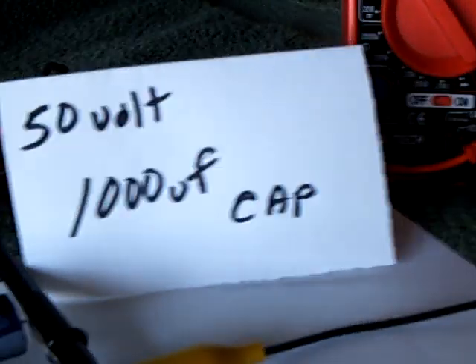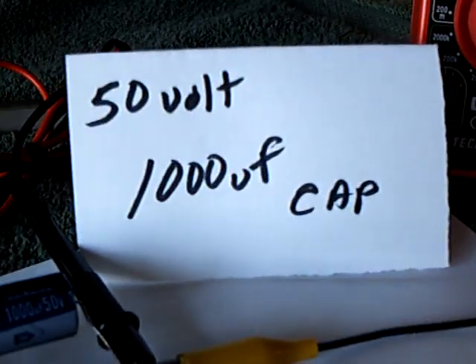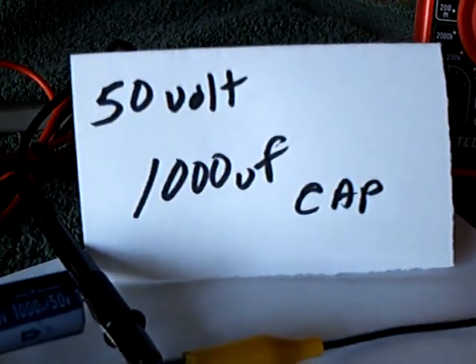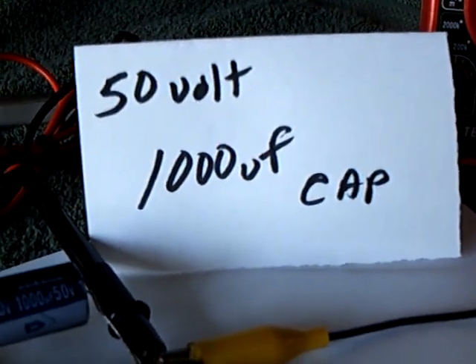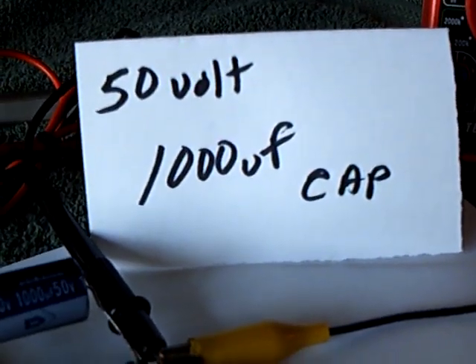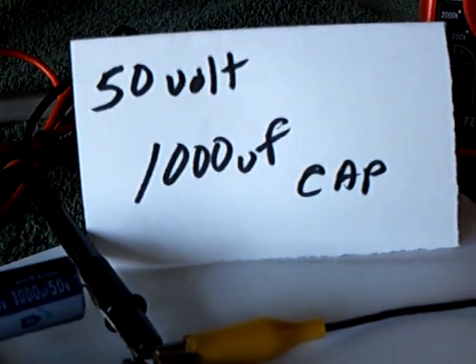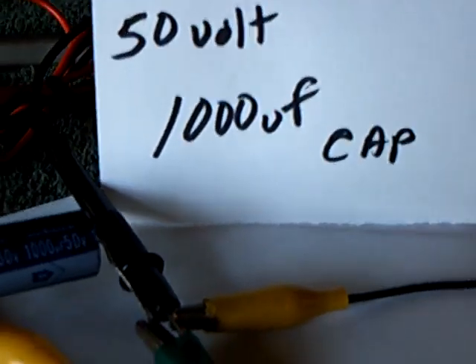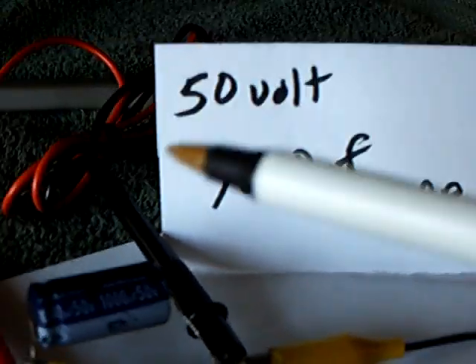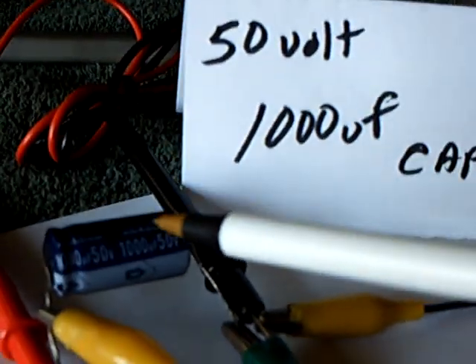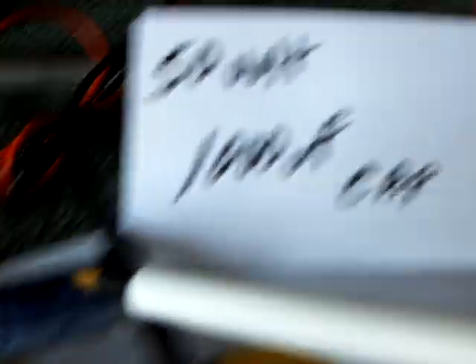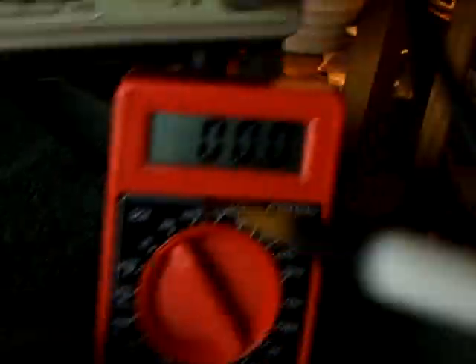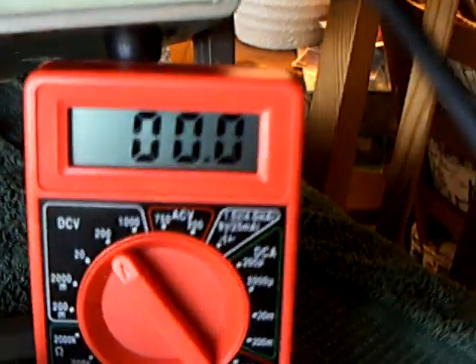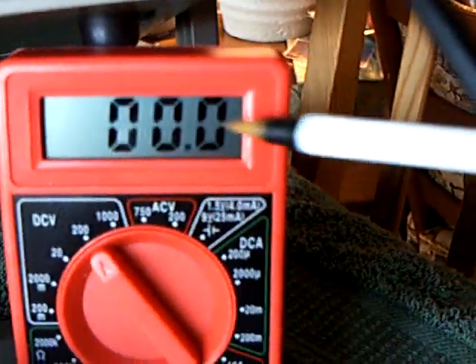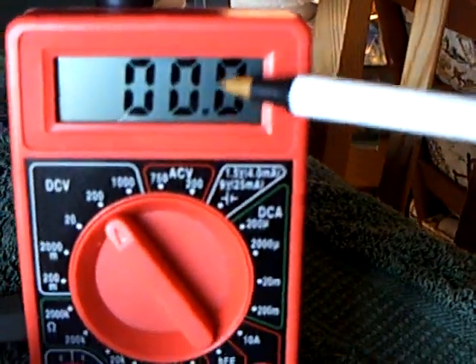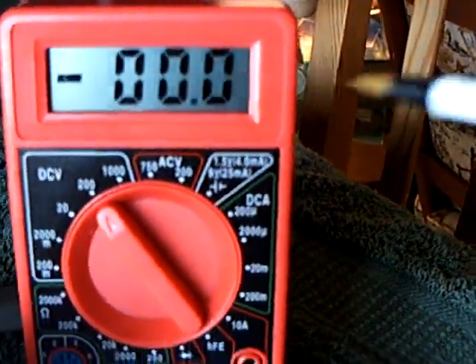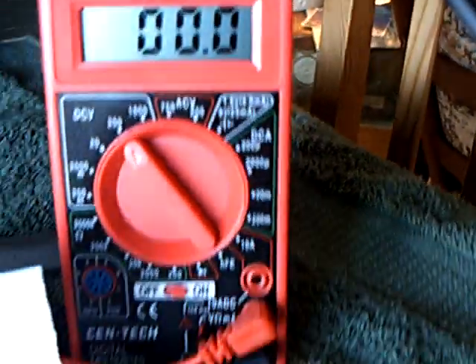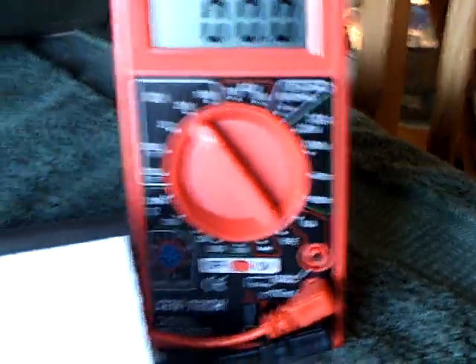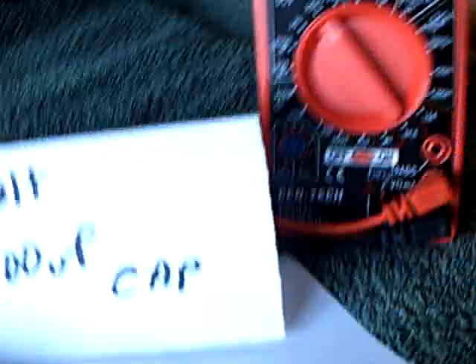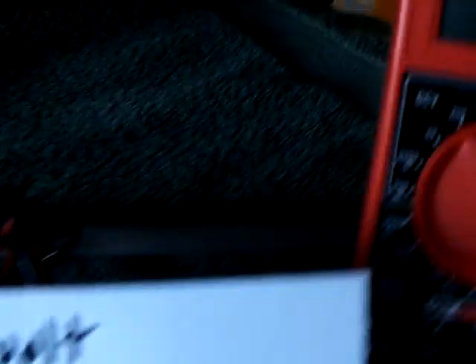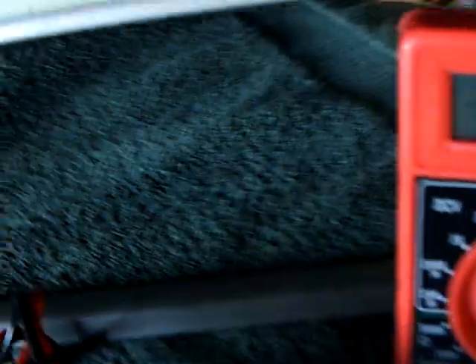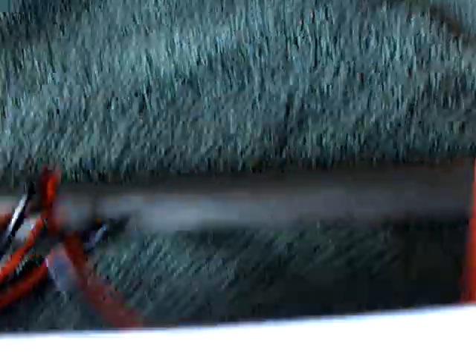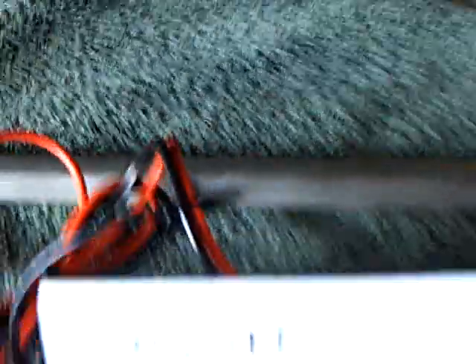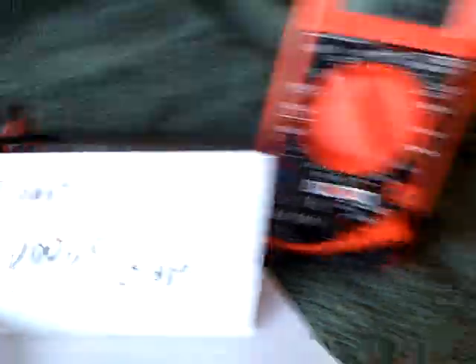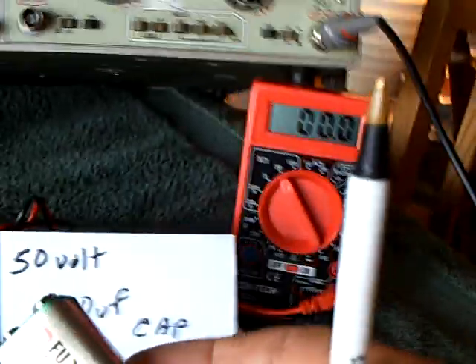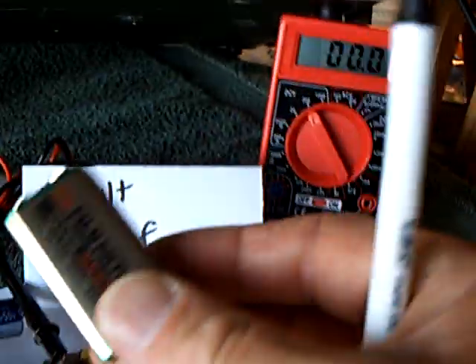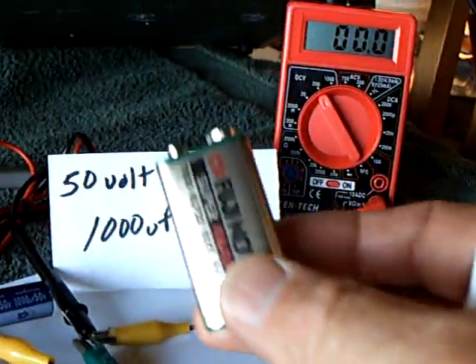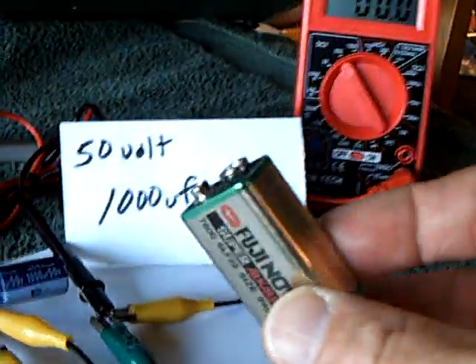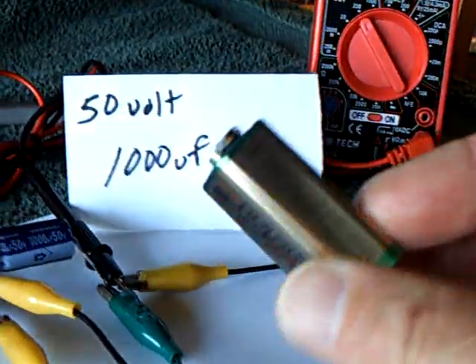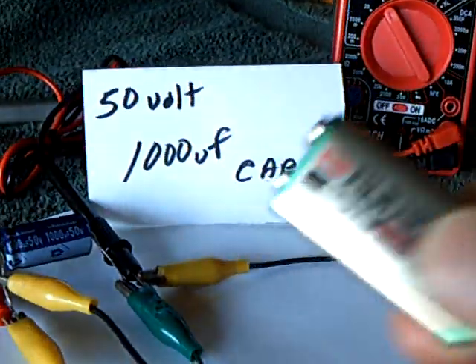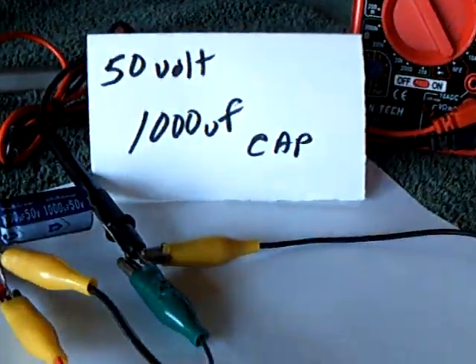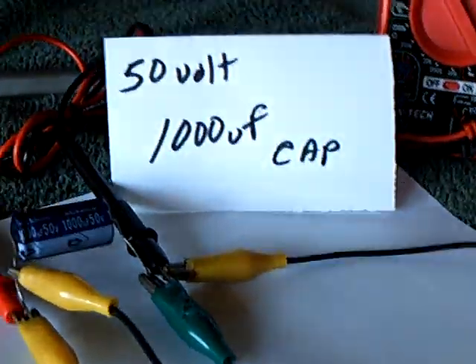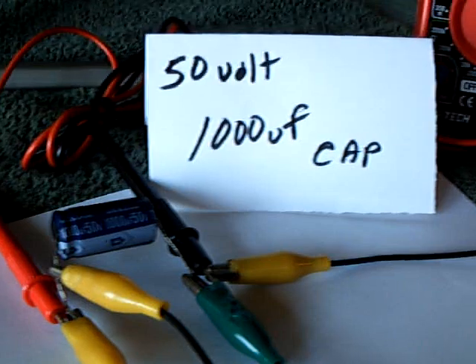Over here I've got a 50-volt, 1,000 µF cap right there. I'm going to show the voltage climb up on that, and of course what you'd be using on this side is another one of these batteries like this, or whatever you wanted to use.